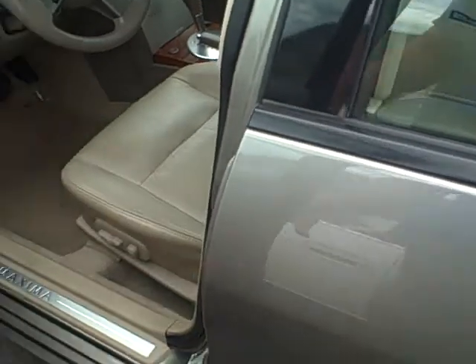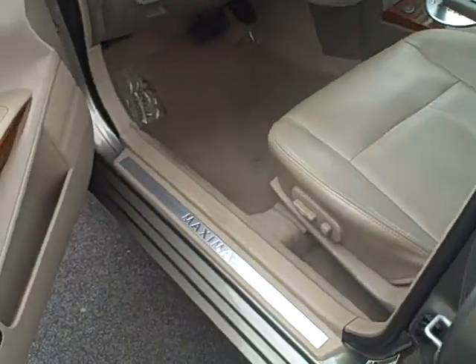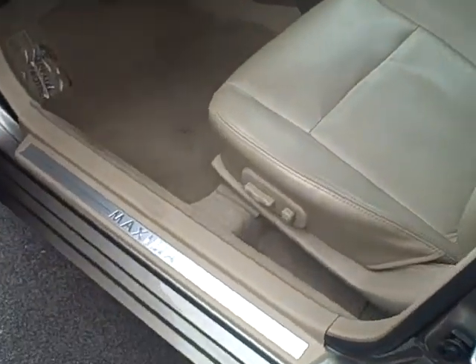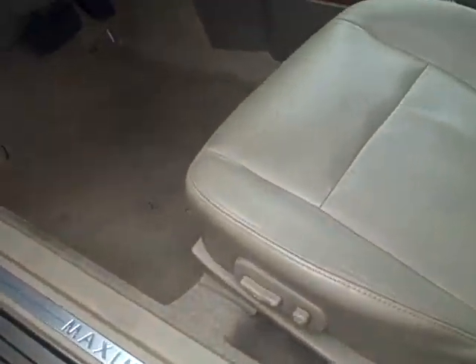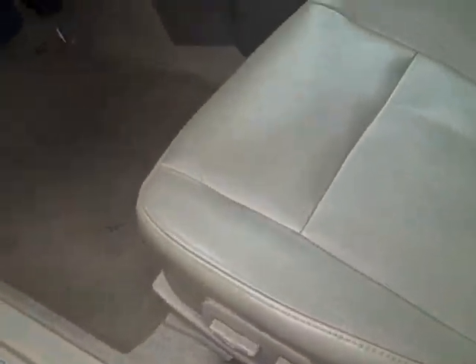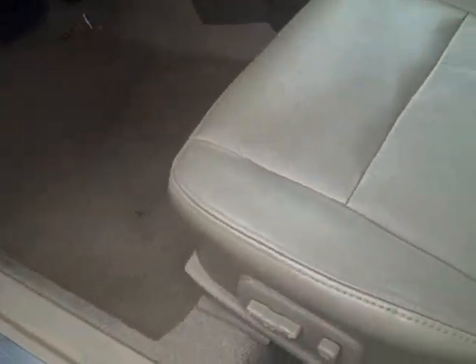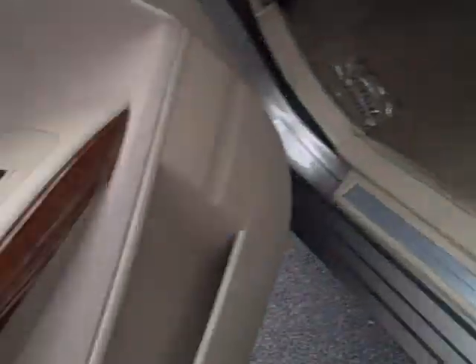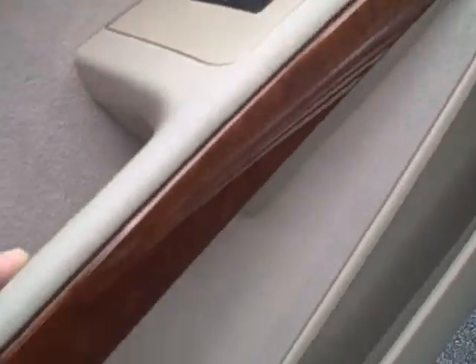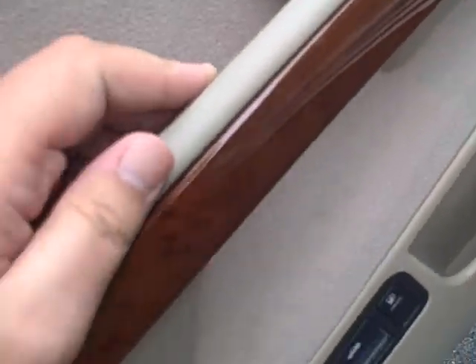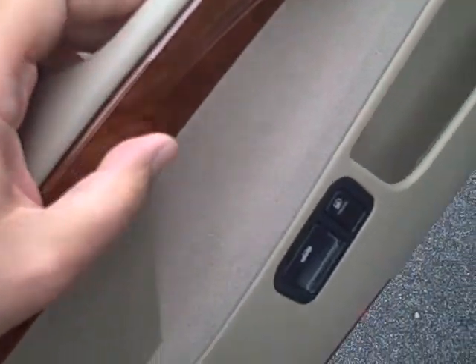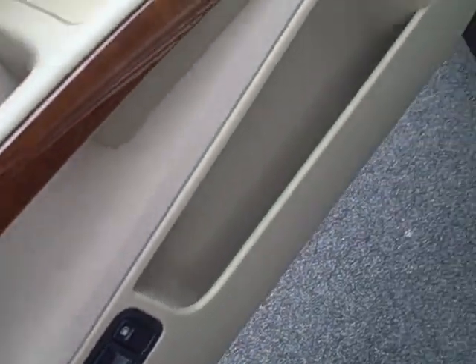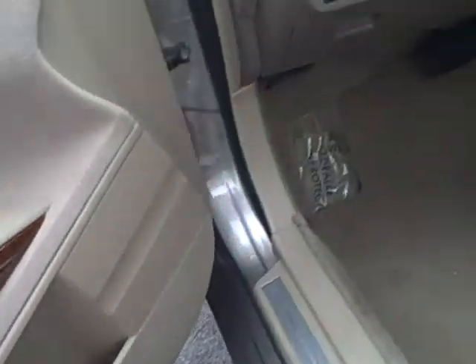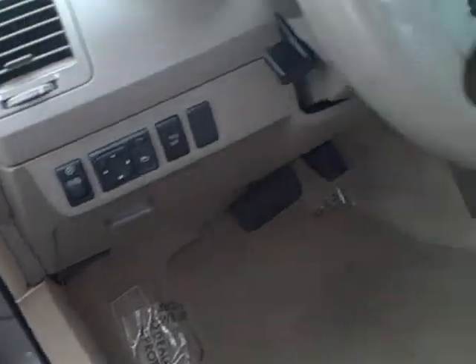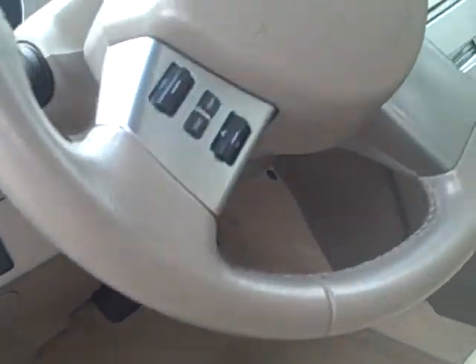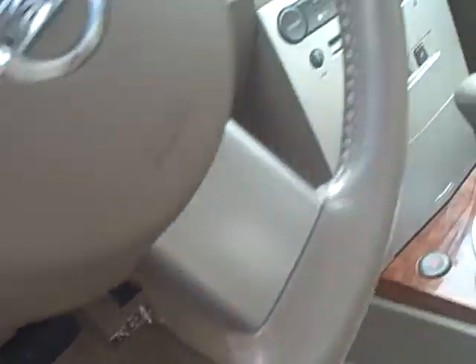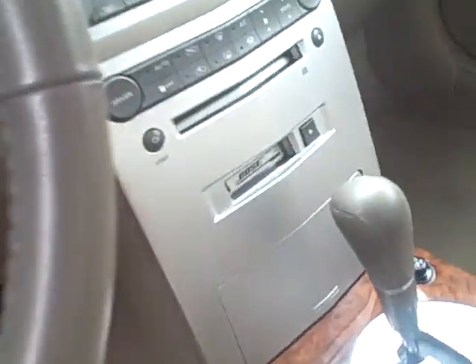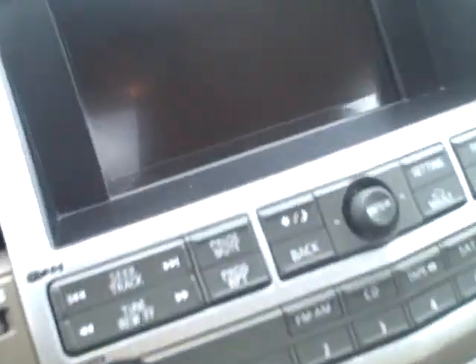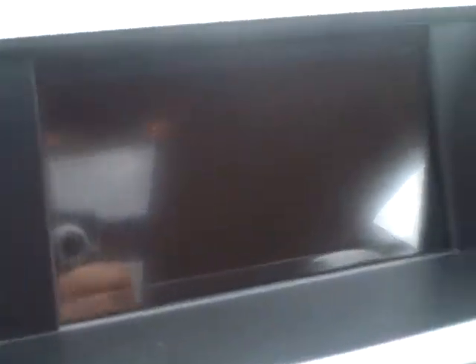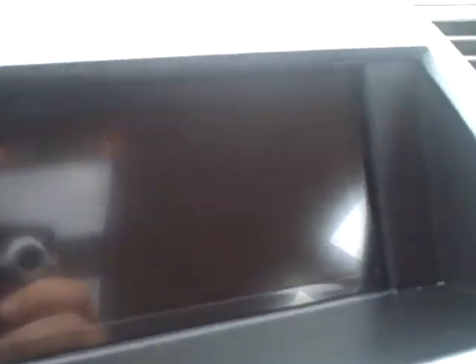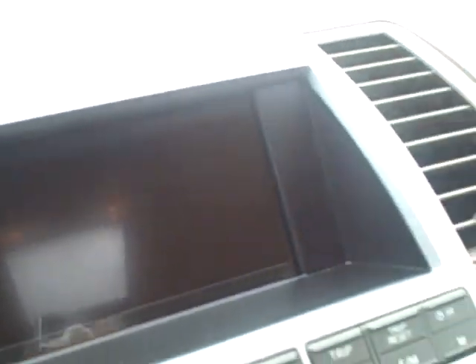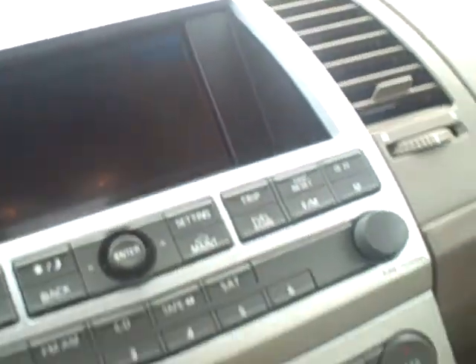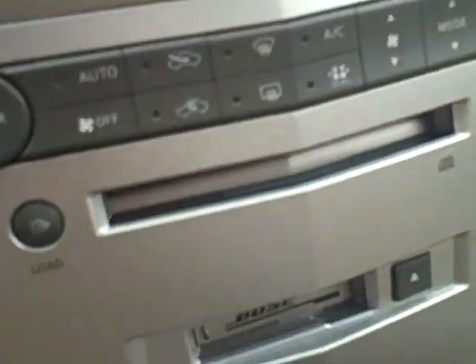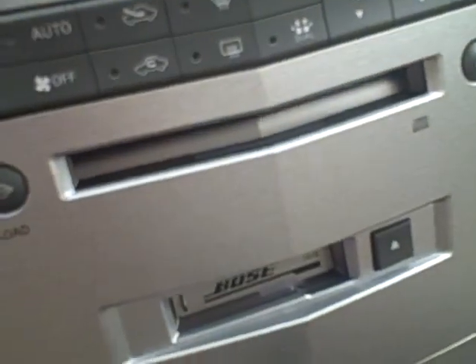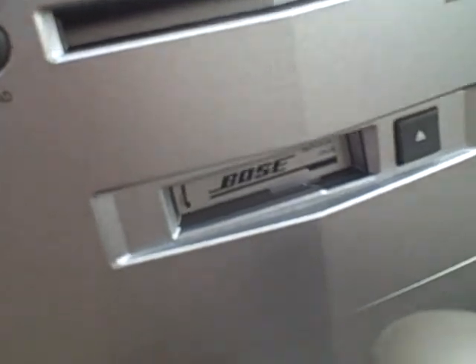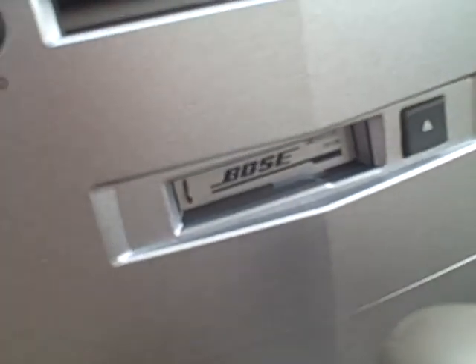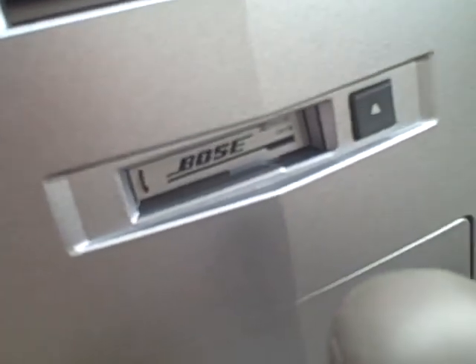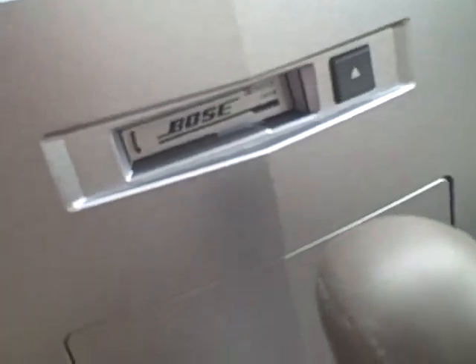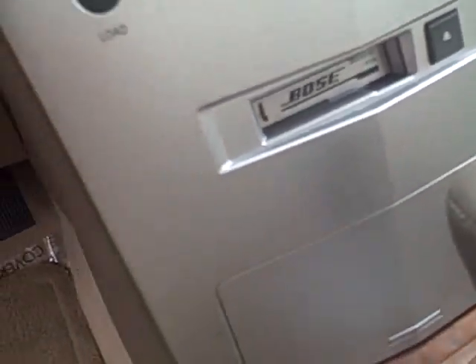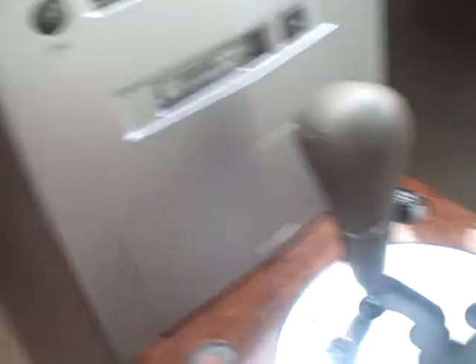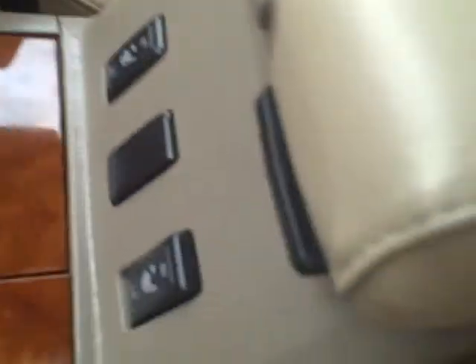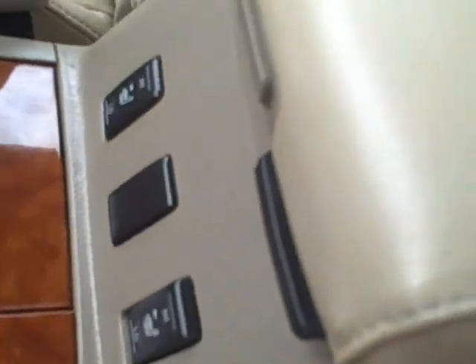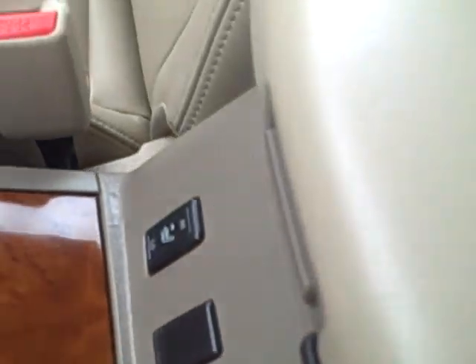This one's loaded out with your leather seats, power seats, and wood grain. You've got the trip computer with the information display, a 6-CD changer that's a Bose audio system and also has cassette. You've got your heated seats.